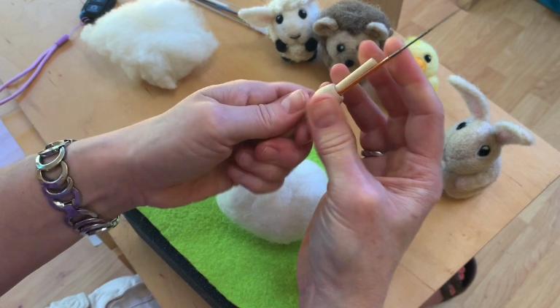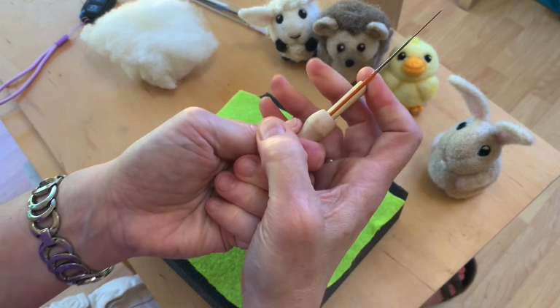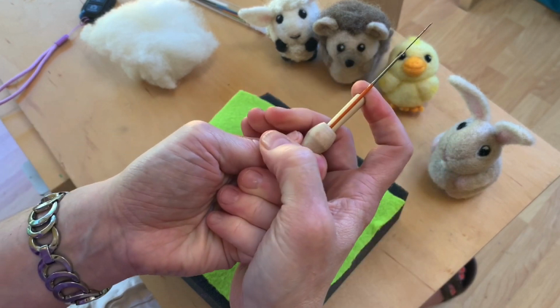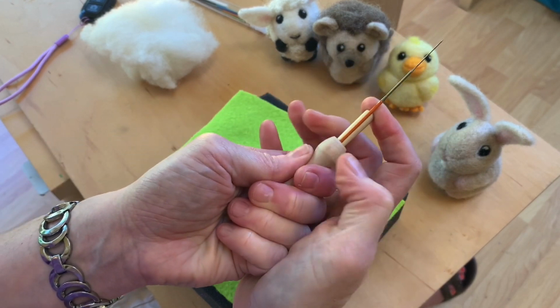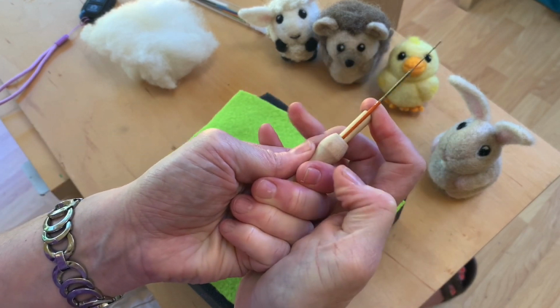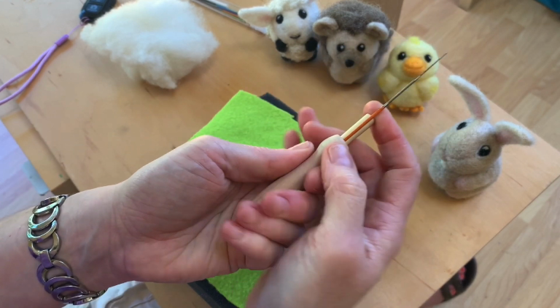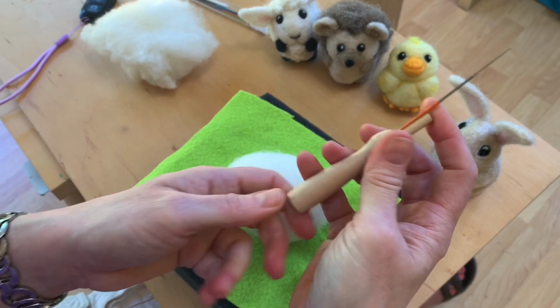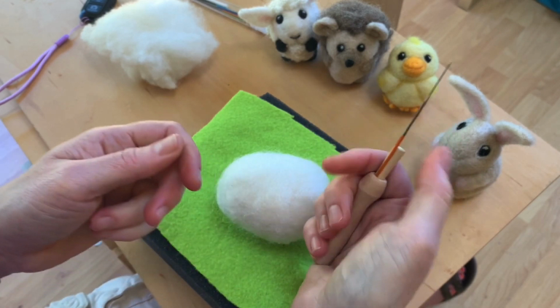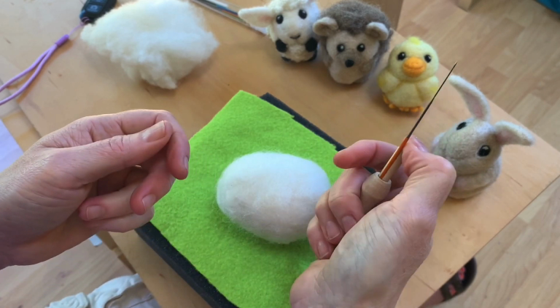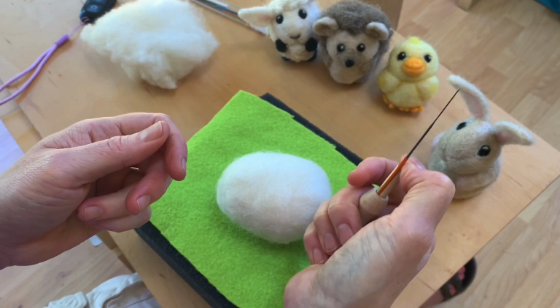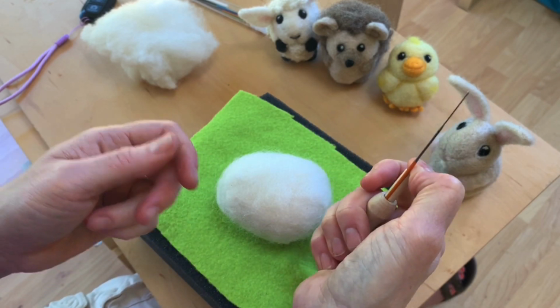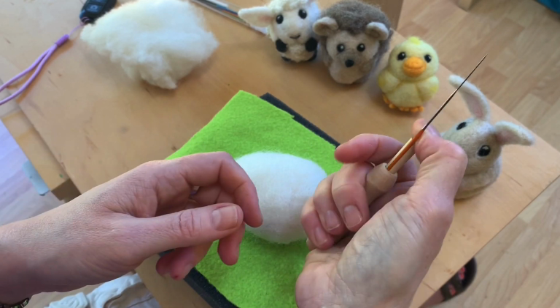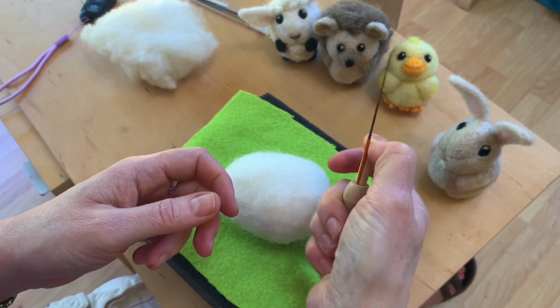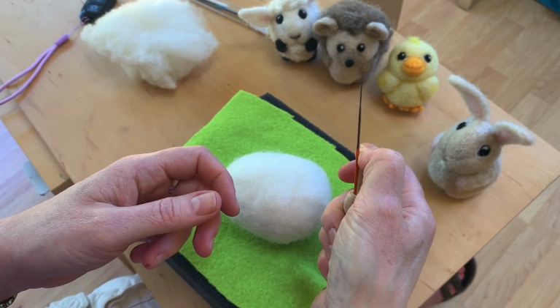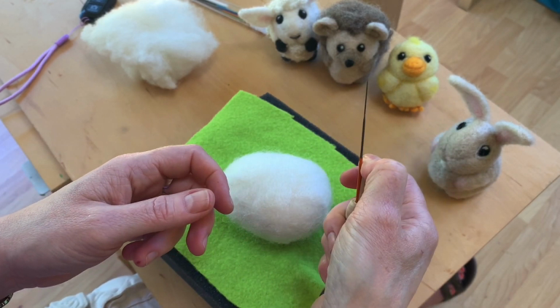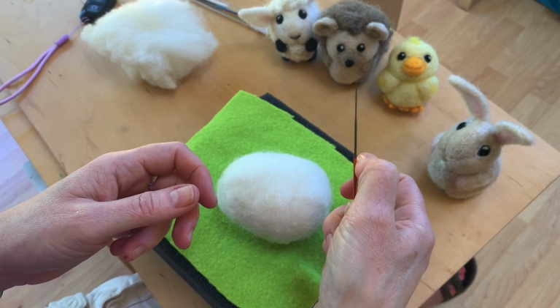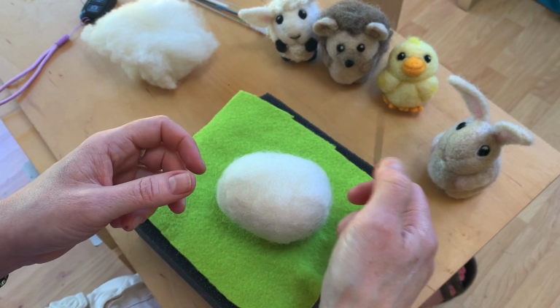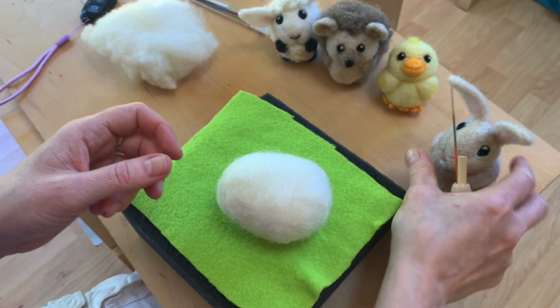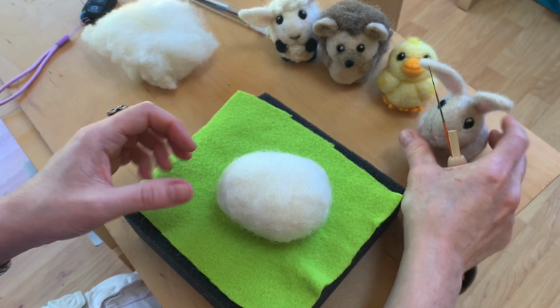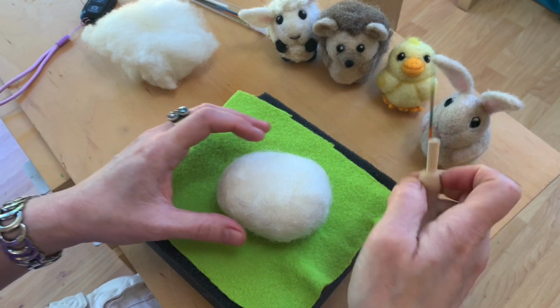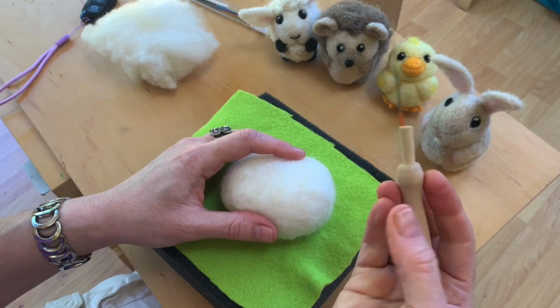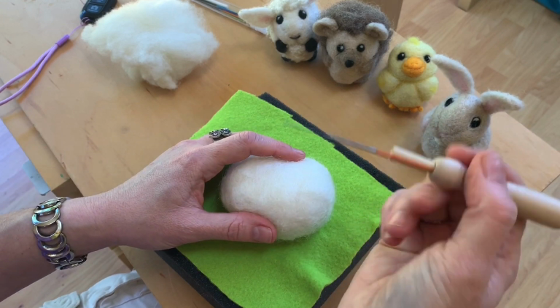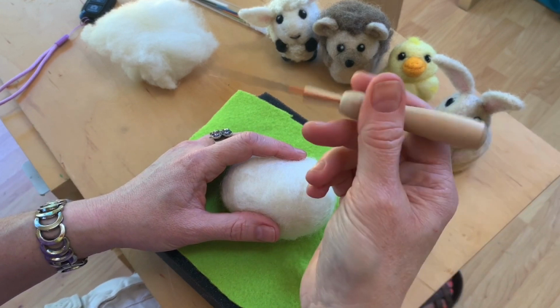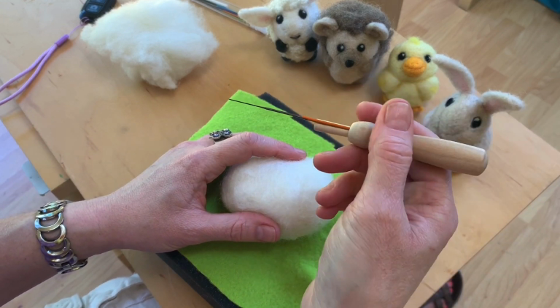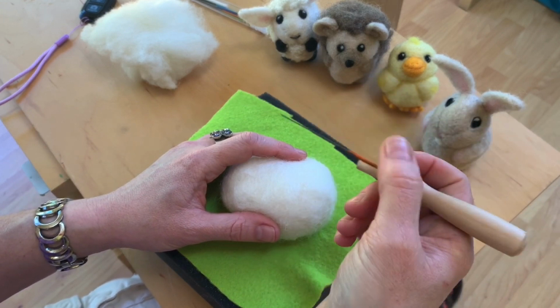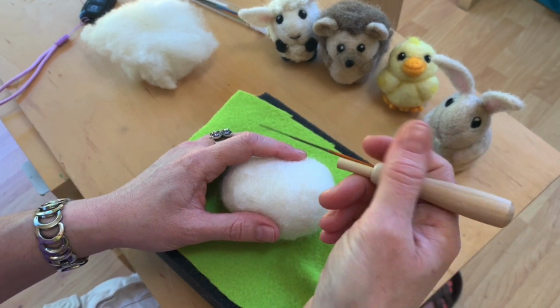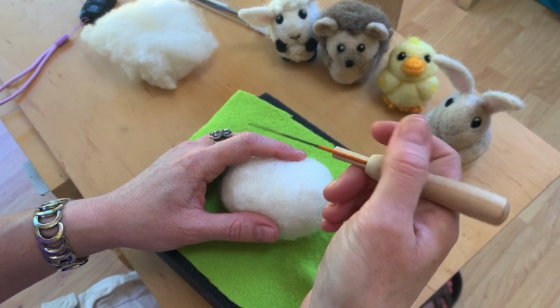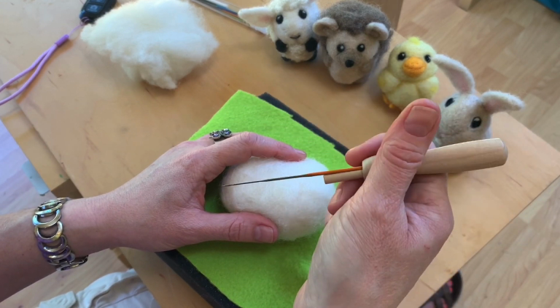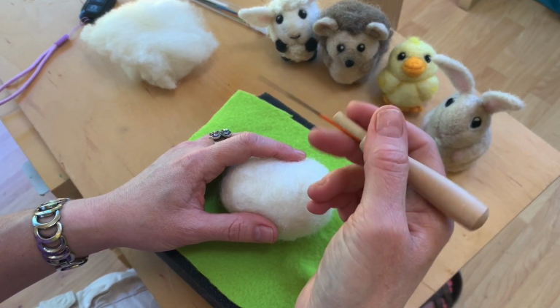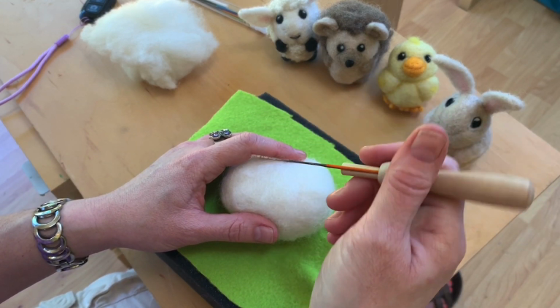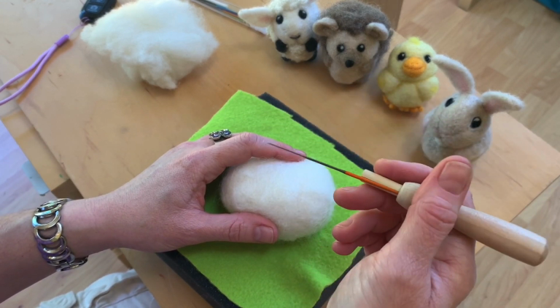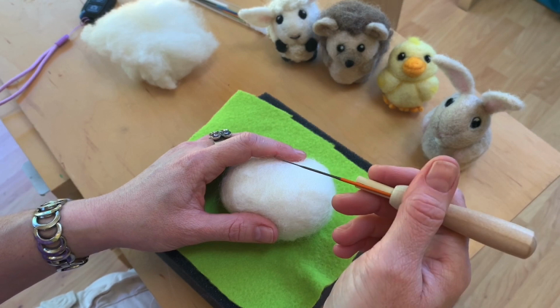These are going to be tight at first, but as you use them they'll get easier. Push that in really securely. And now I'm ready to felt. This is more comfortable for your hand.